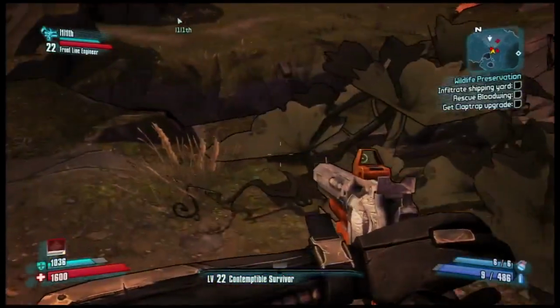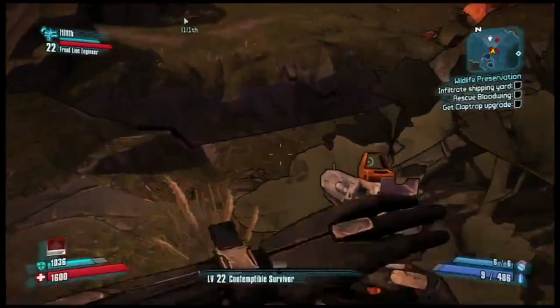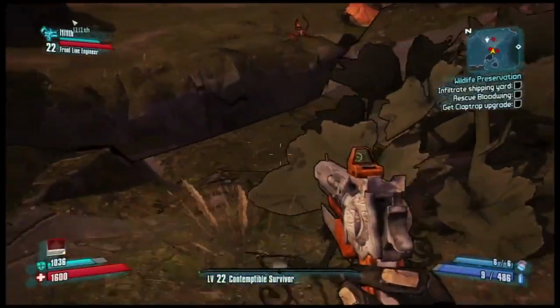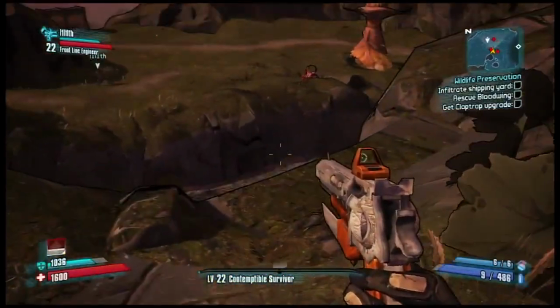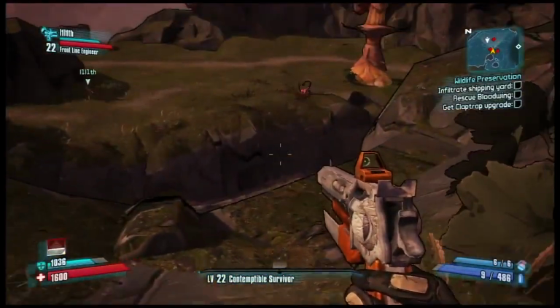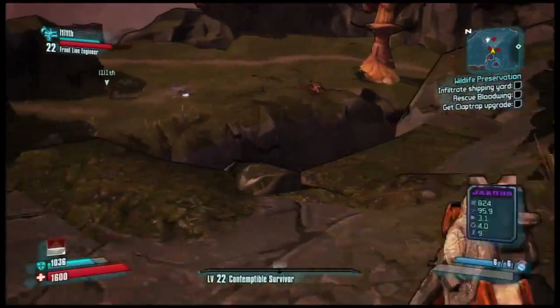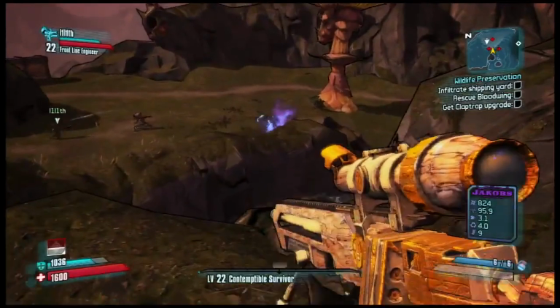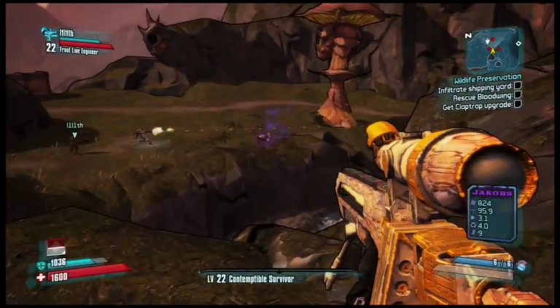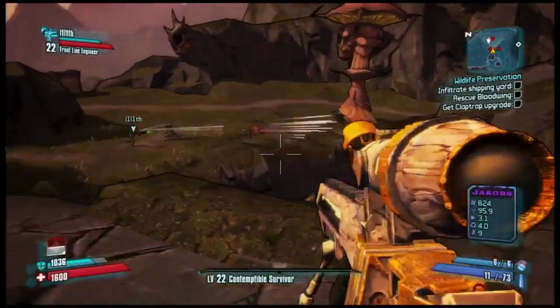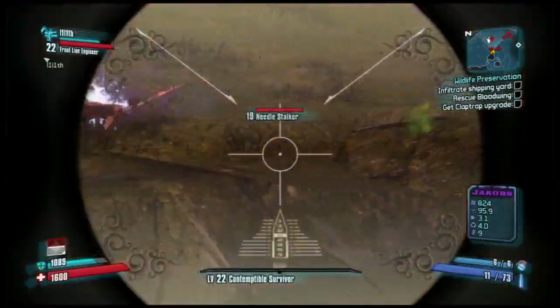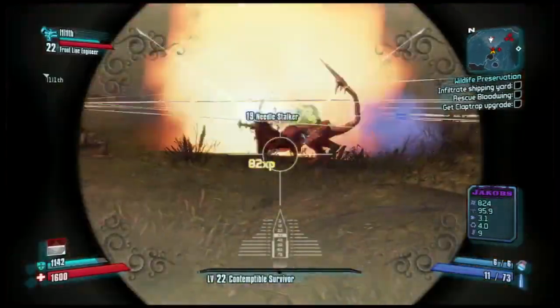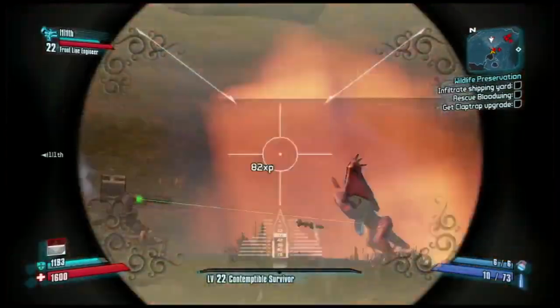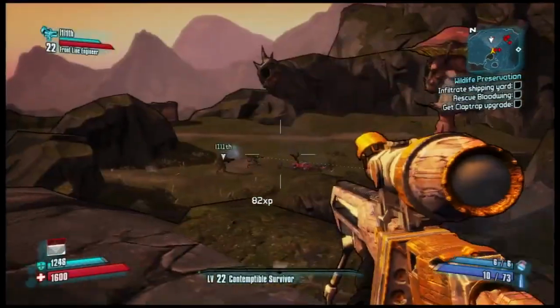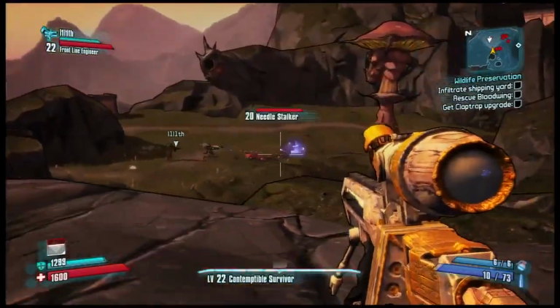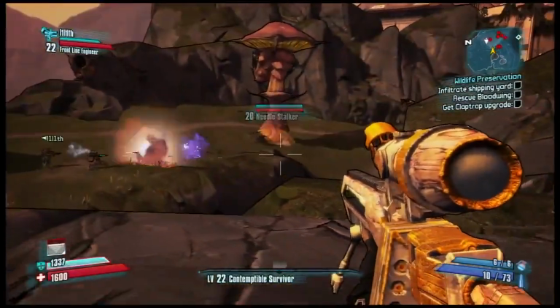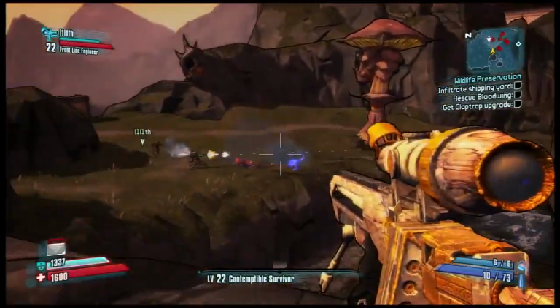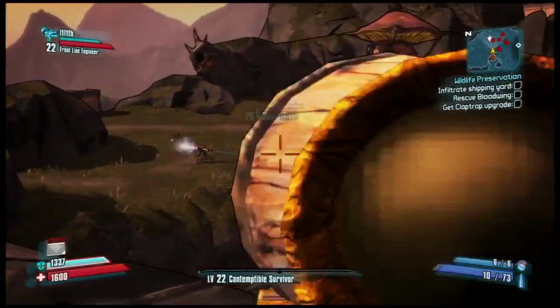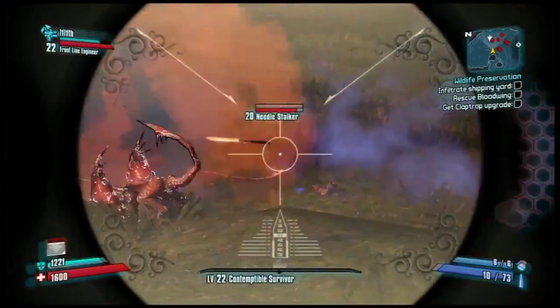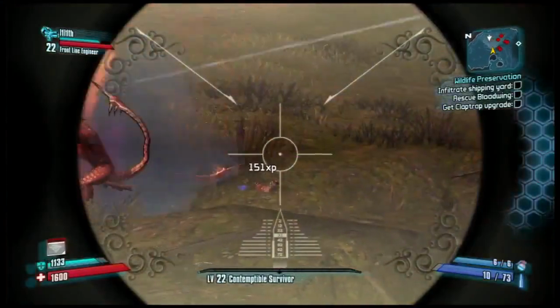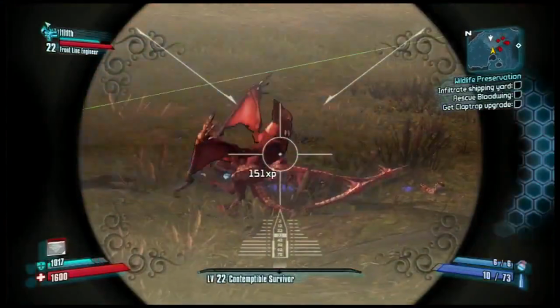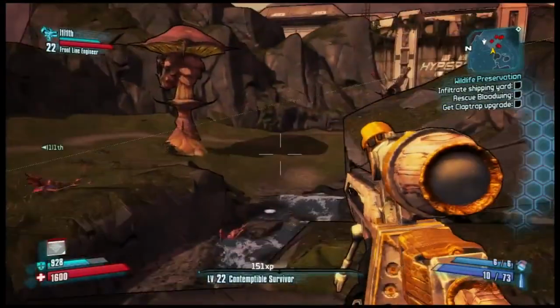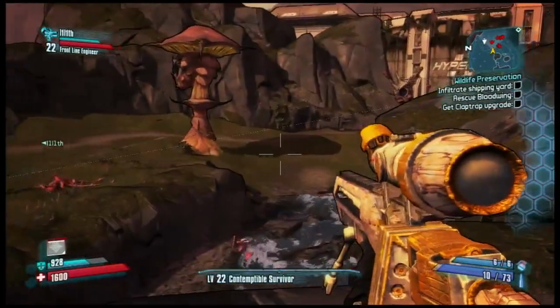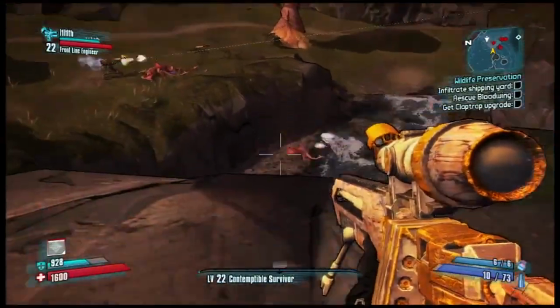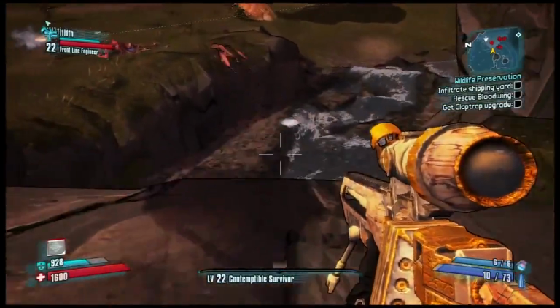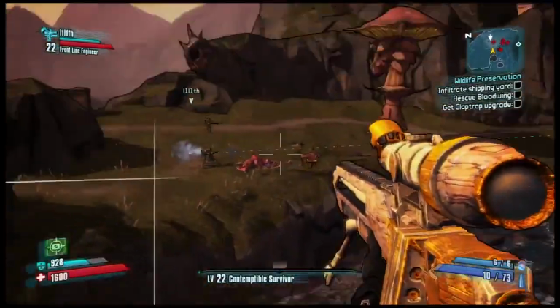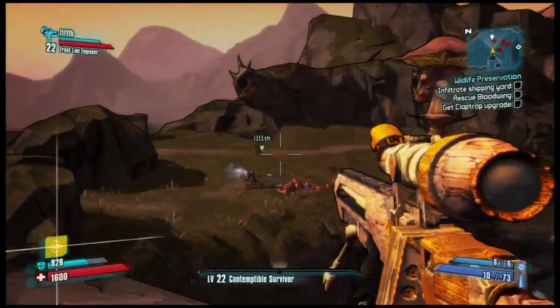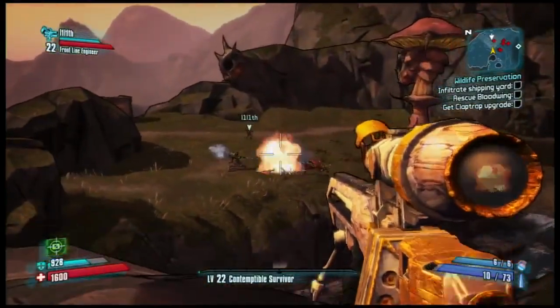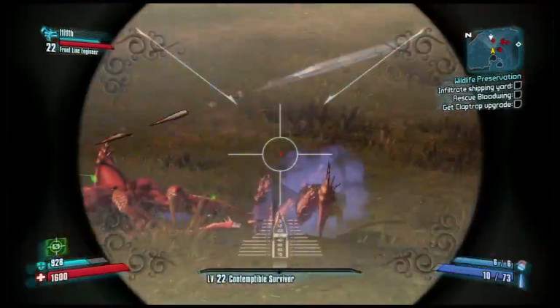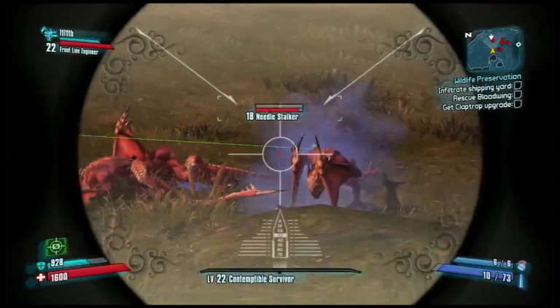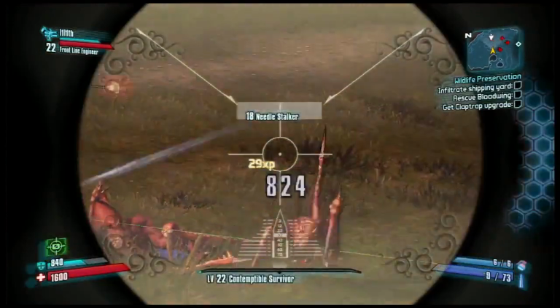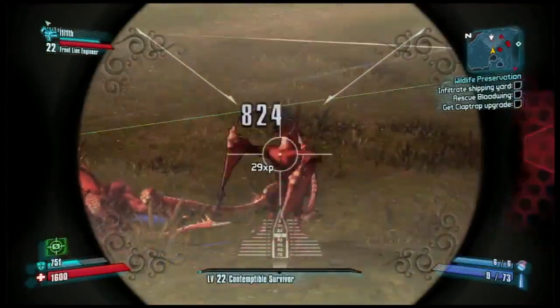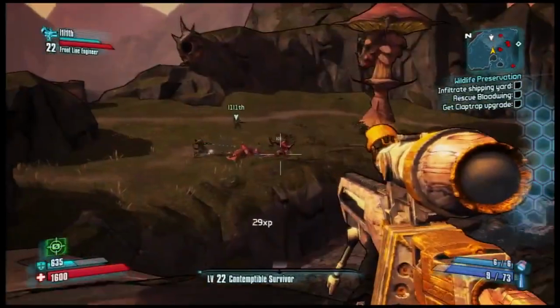Handsome Jack and Hyperion have basically got their hands on a lot of Iridium, and now they're just trying it on everything, because you can use Iridium to make E-Tech weapons — these crazy, awesome alien weapons. Basically they're using Iridium to experiment on all these creatures, and this is just a big torture facility for all these creatures, and we've got to make sure we get Bloodwing out of there.